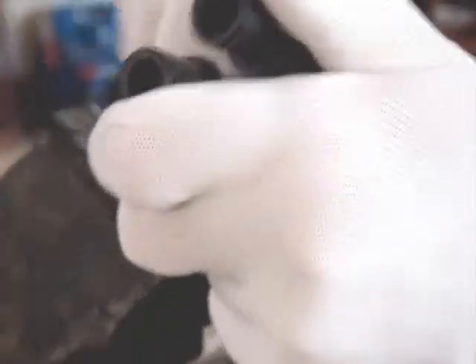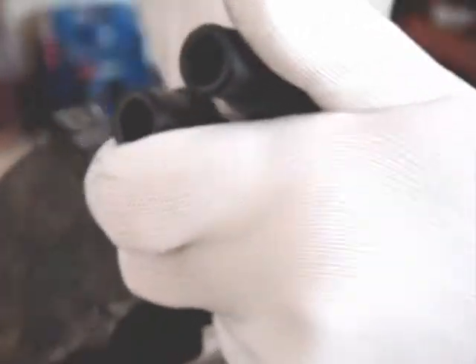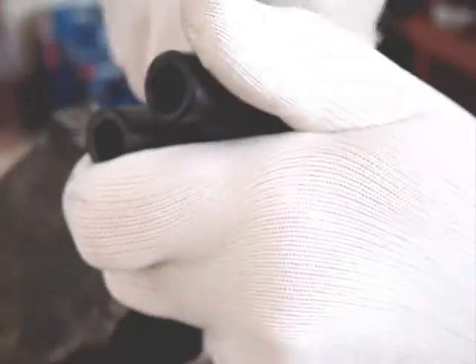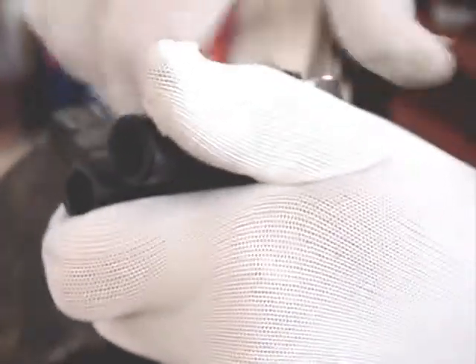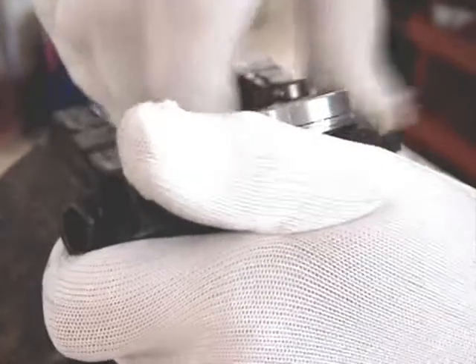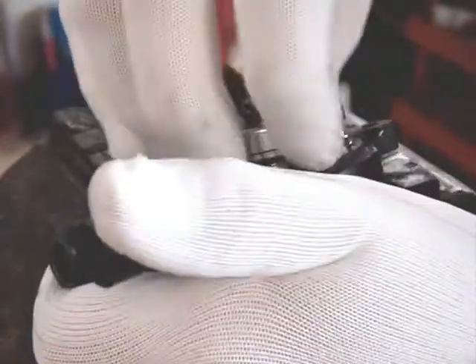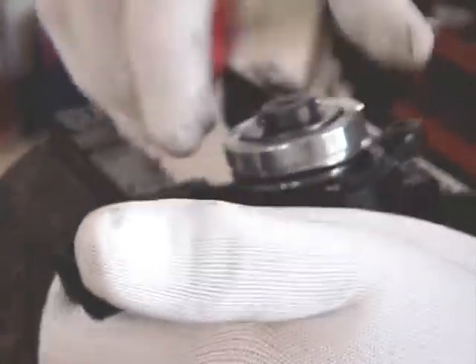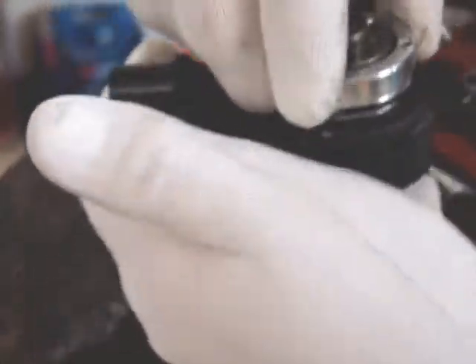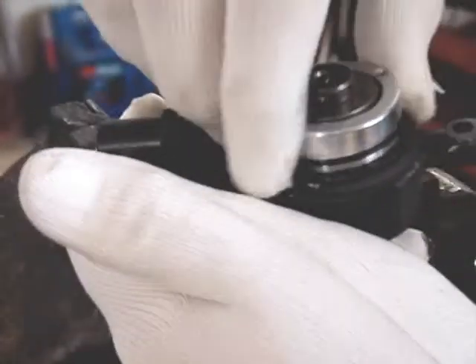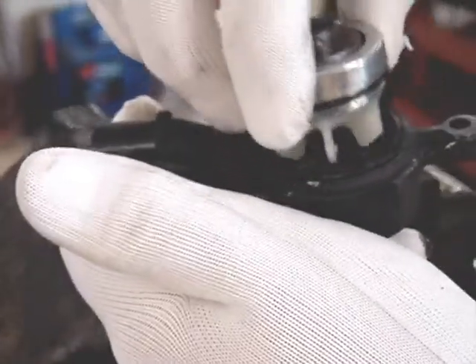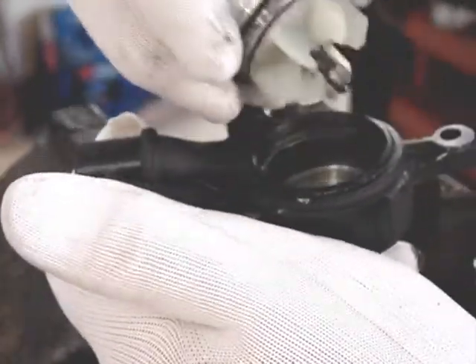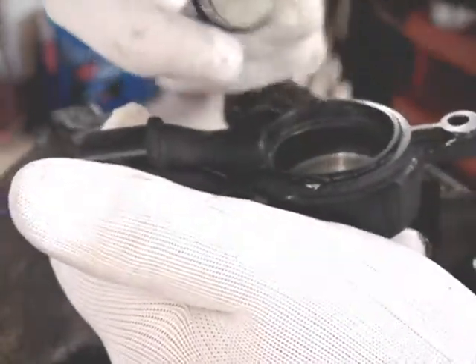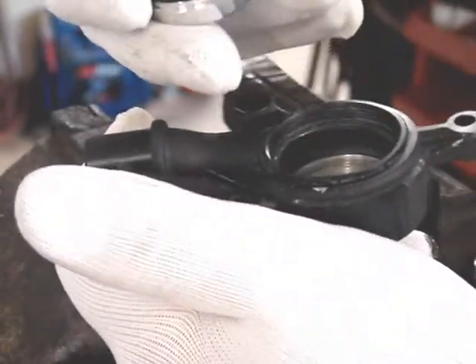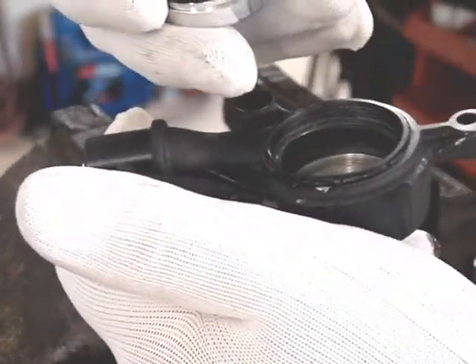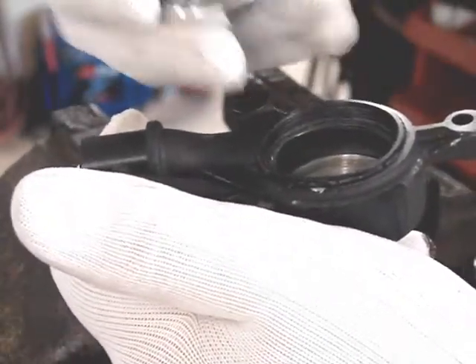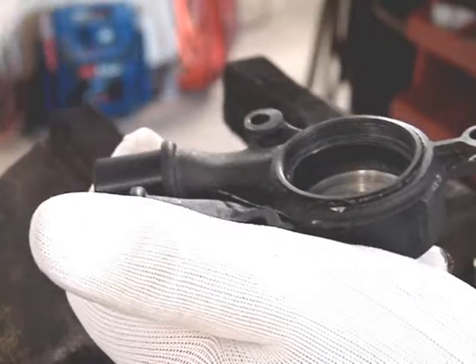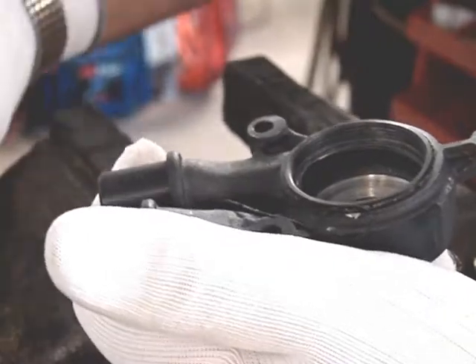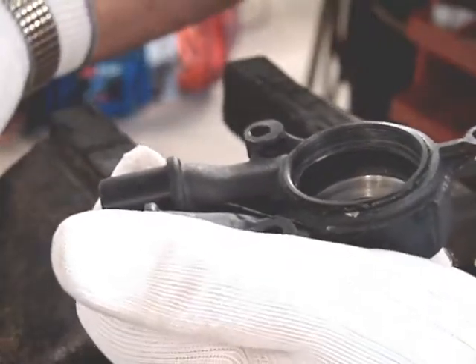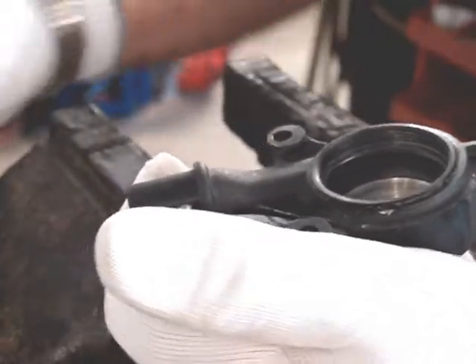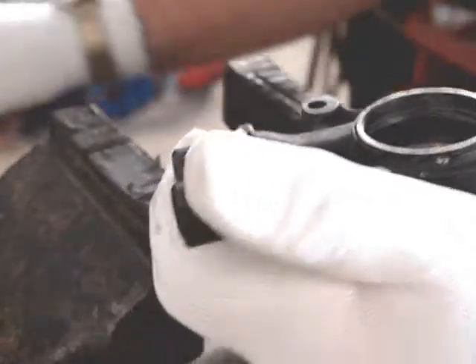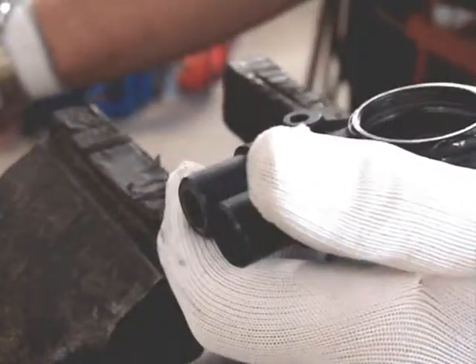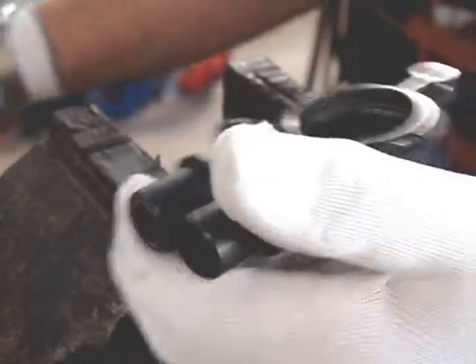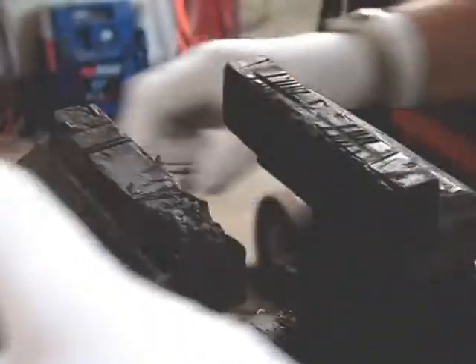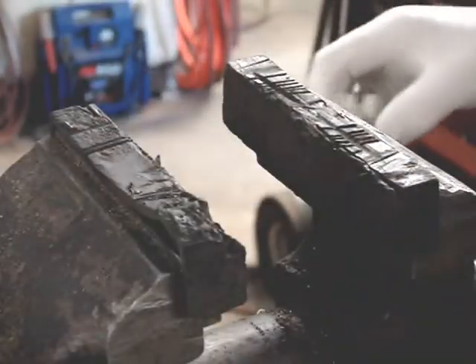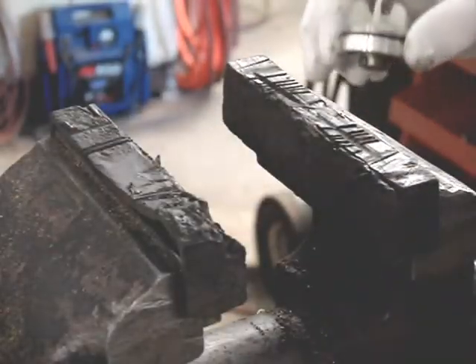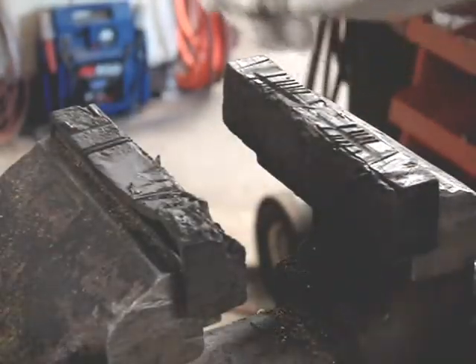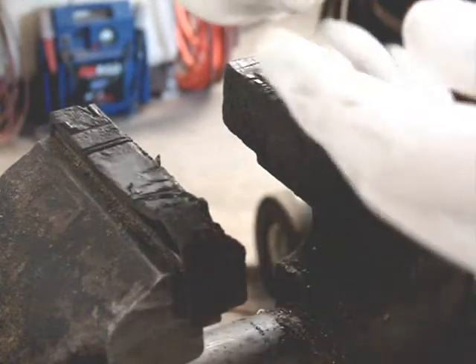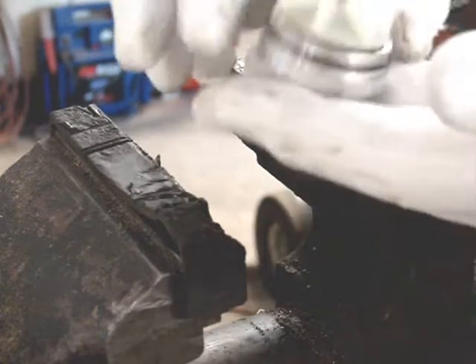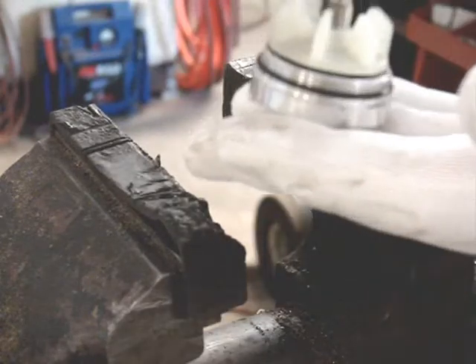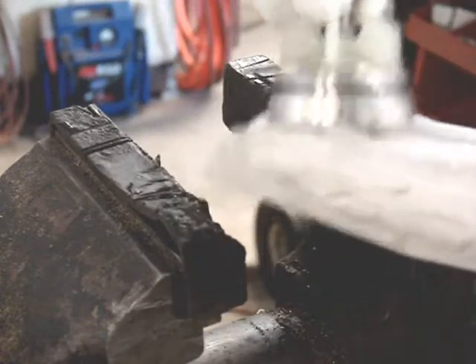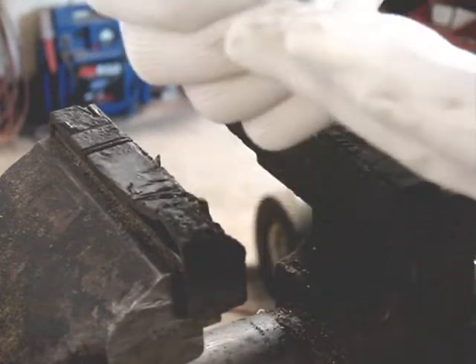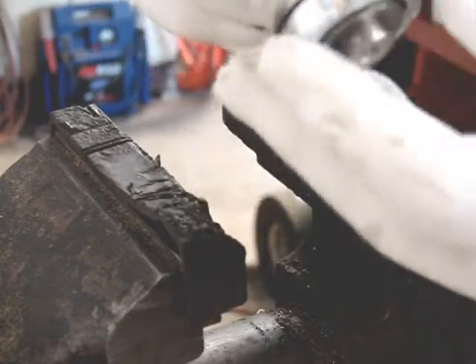And you have your new one ready to go. That's how it comes complete — it even has the o-ring on it that seals it to the housing. You inspect the housing and make sure it's nice and clean inside. This is what the replacement unit looks like; it's all ready to go.